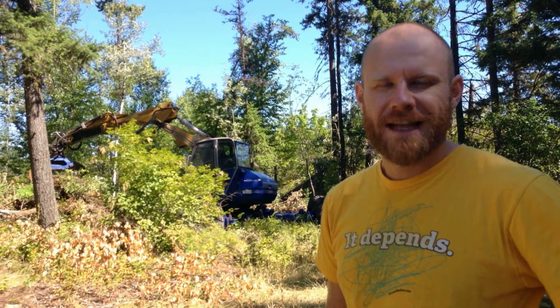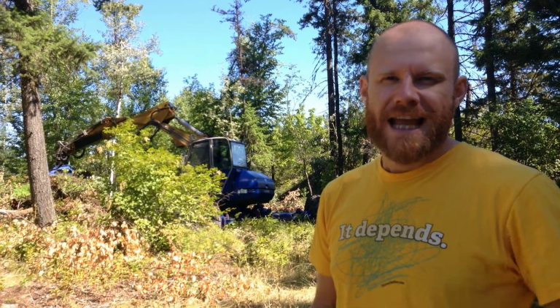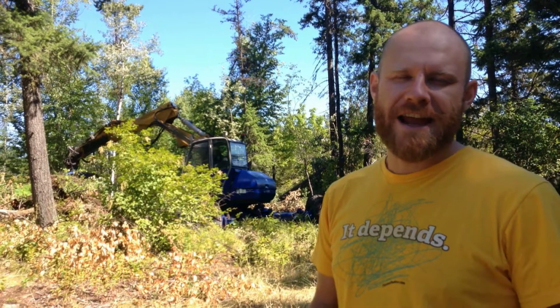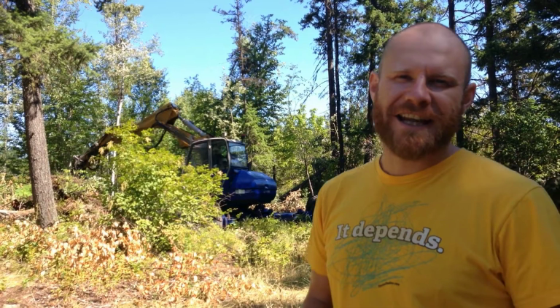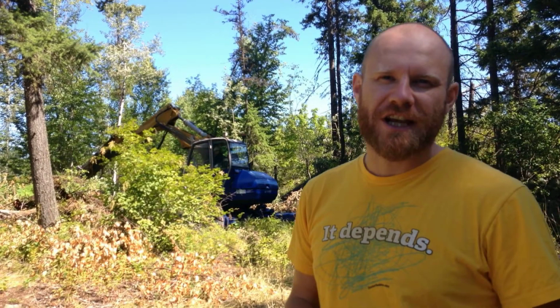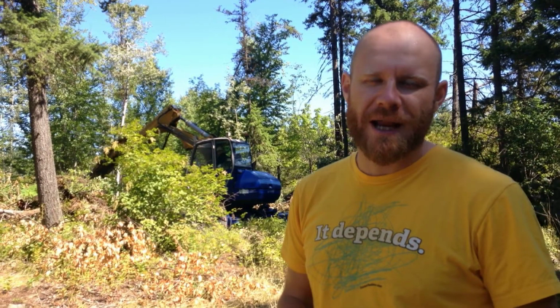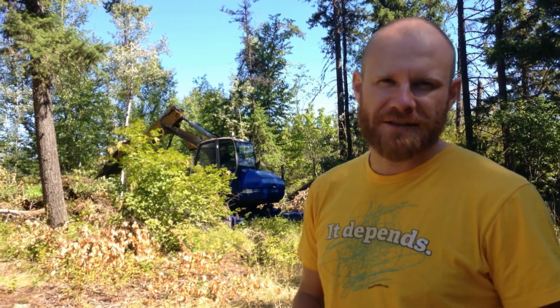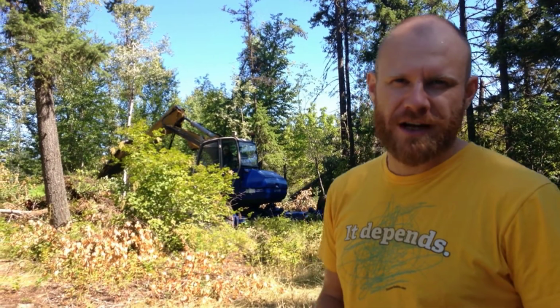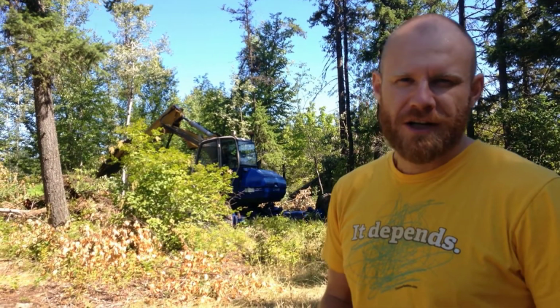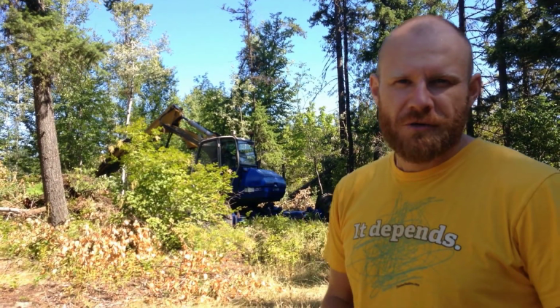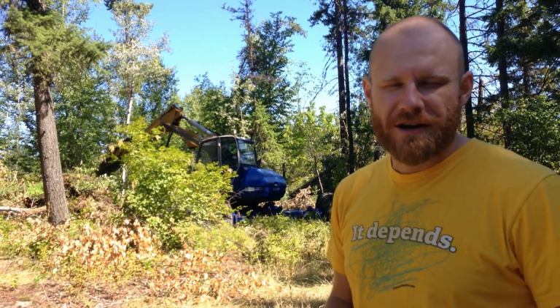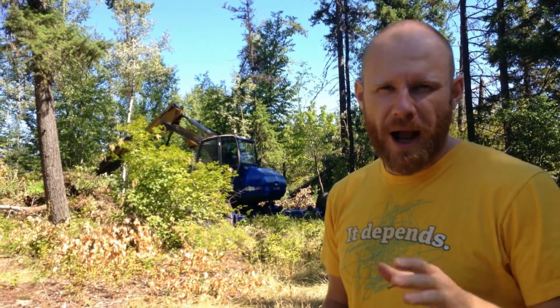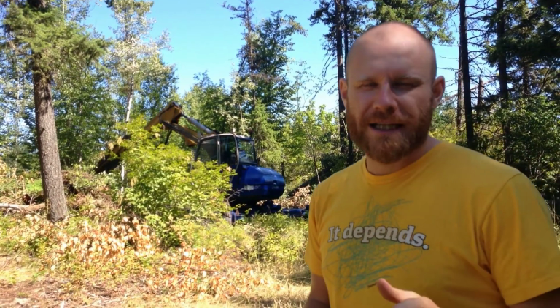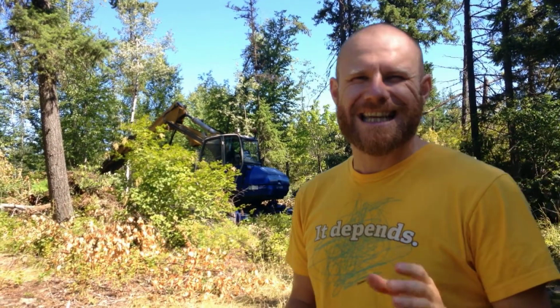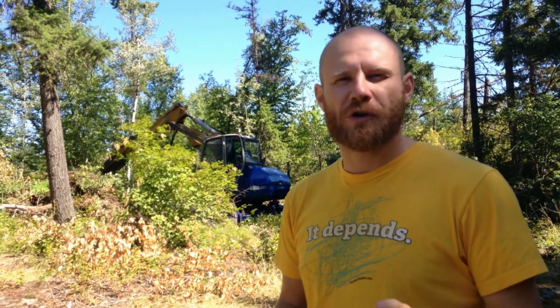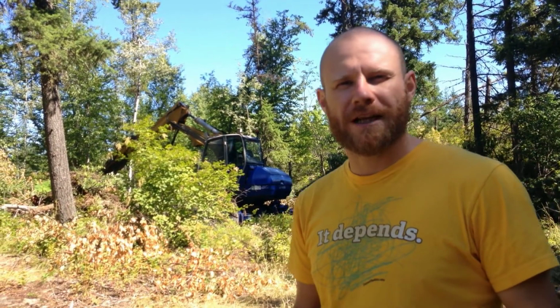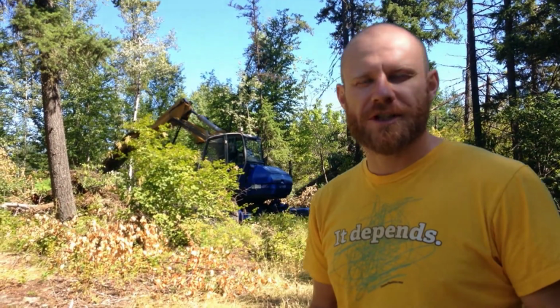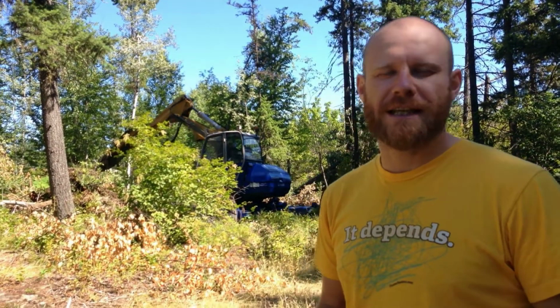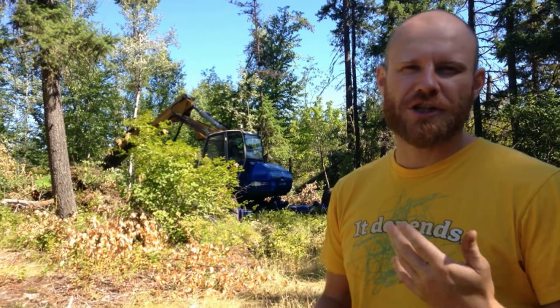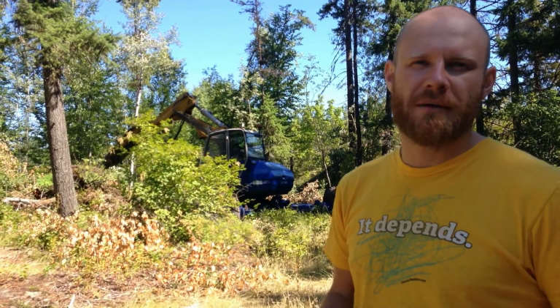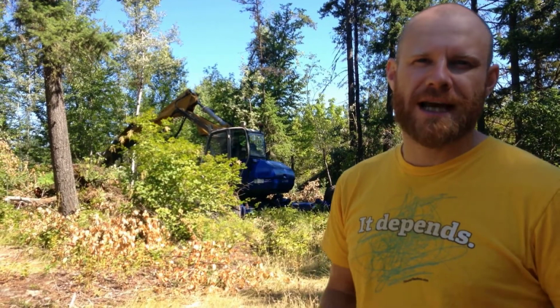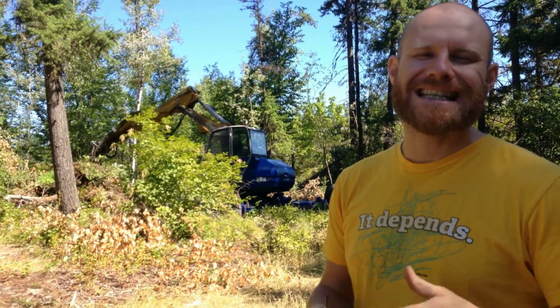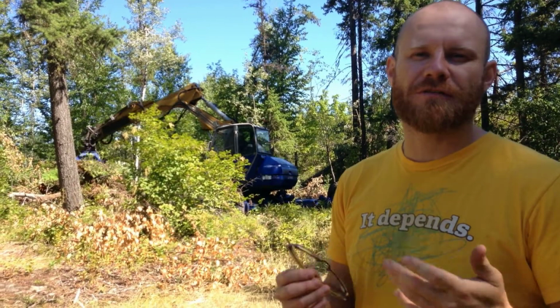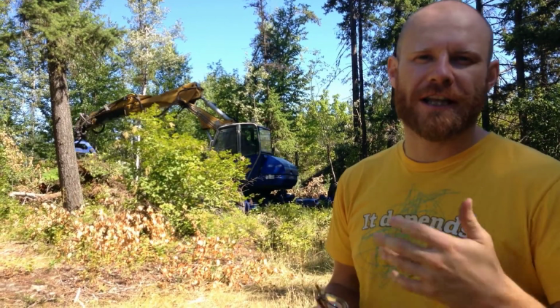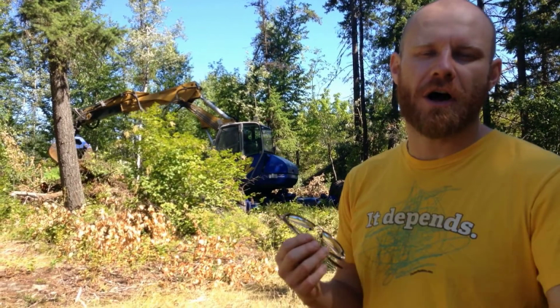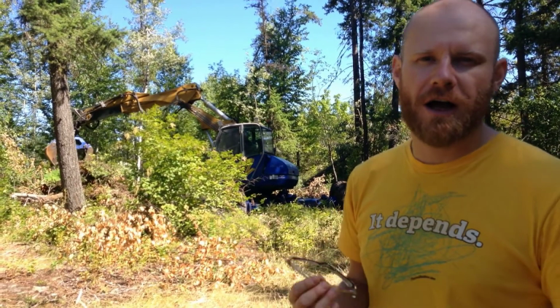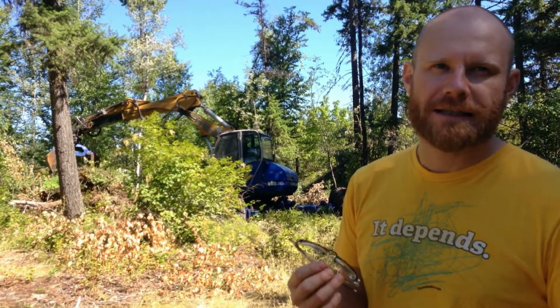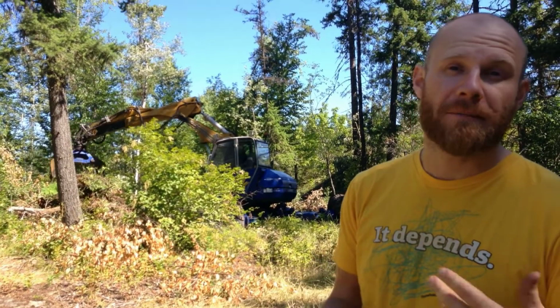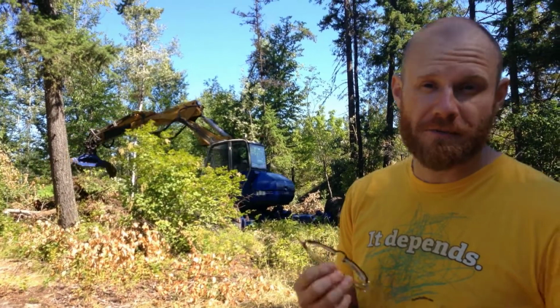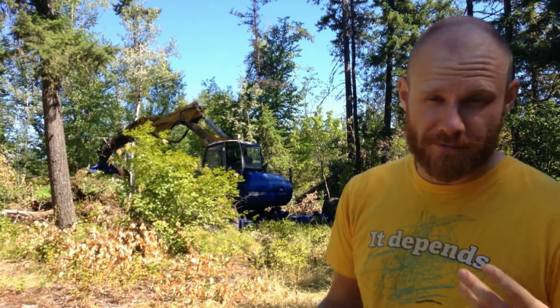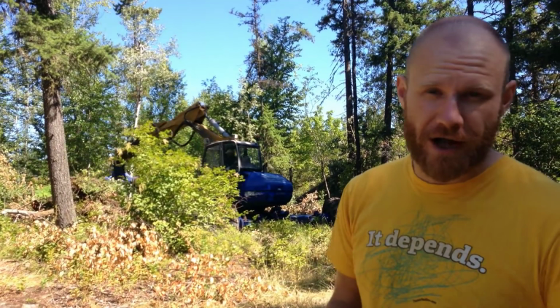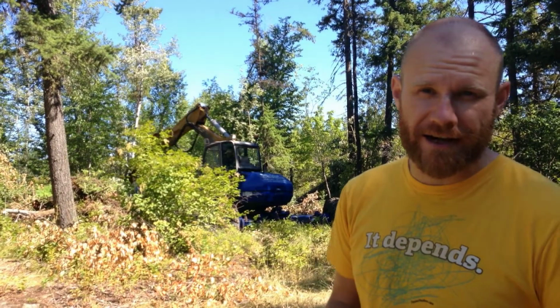Hey everybody, it's Jabronakowicz here. We are on a property in Deep Creek, which is in British Columbia near Vernon and Salmon Arm/Armstrong area.